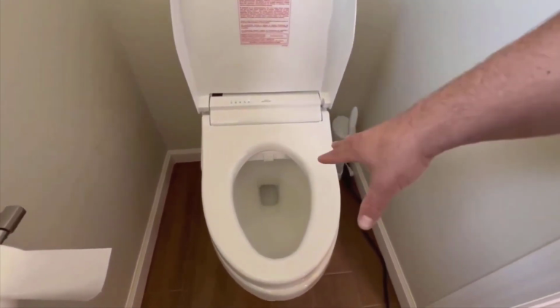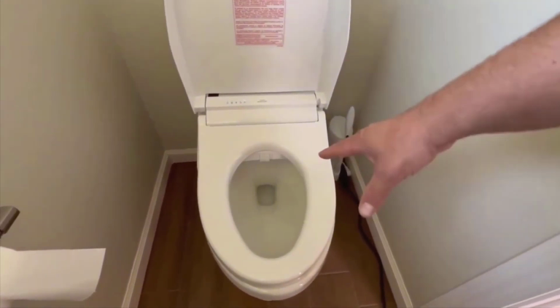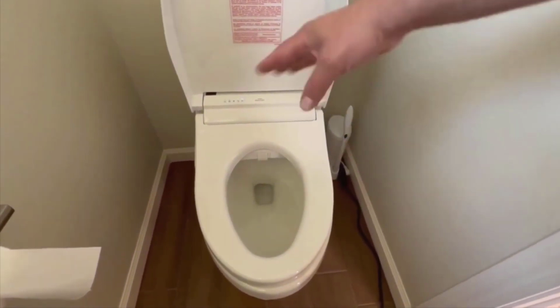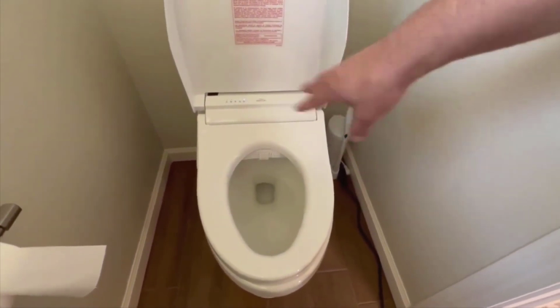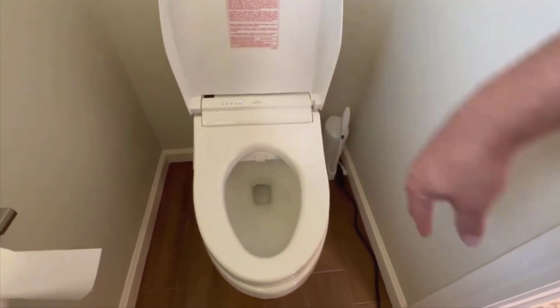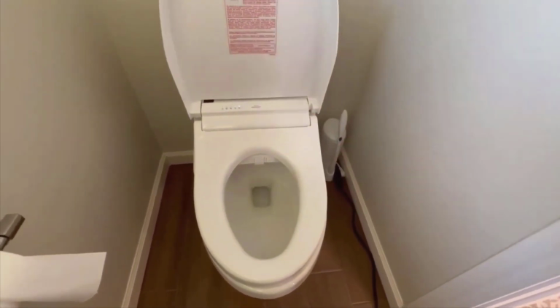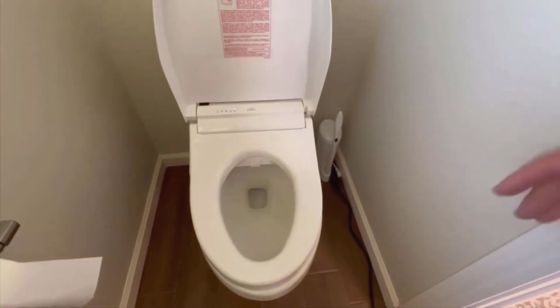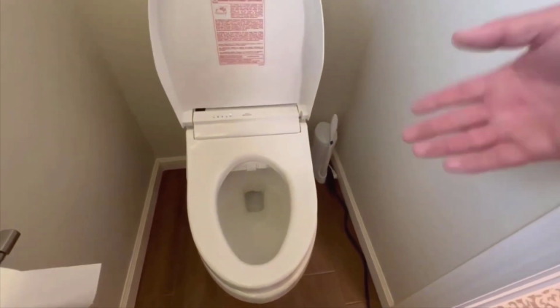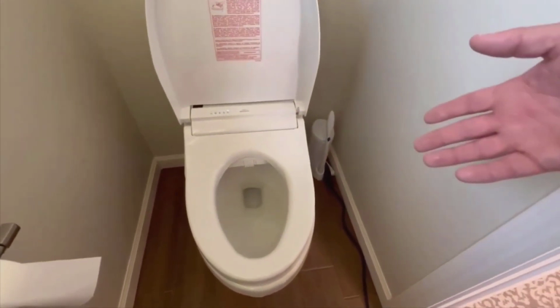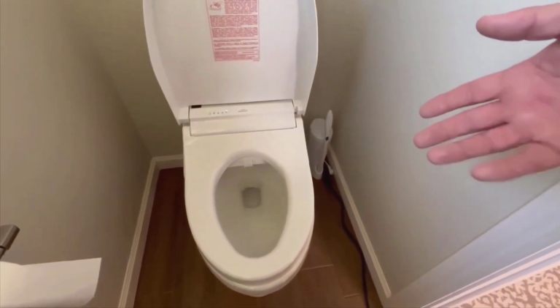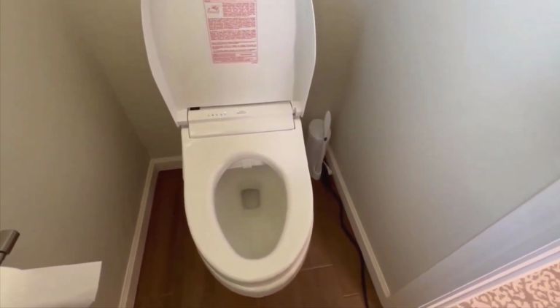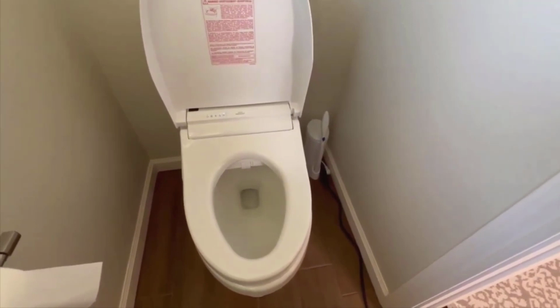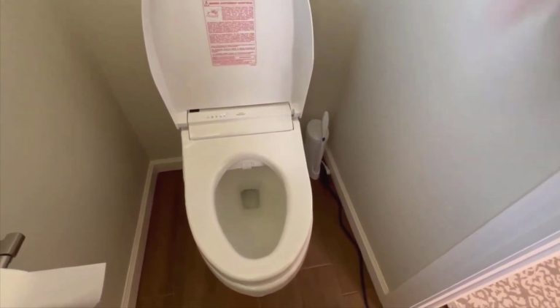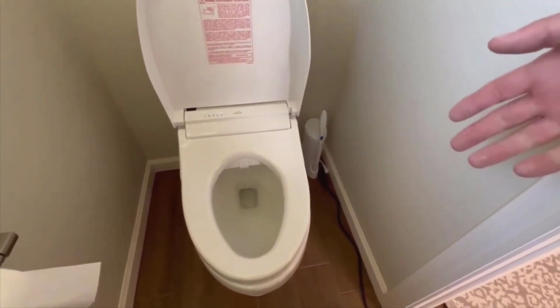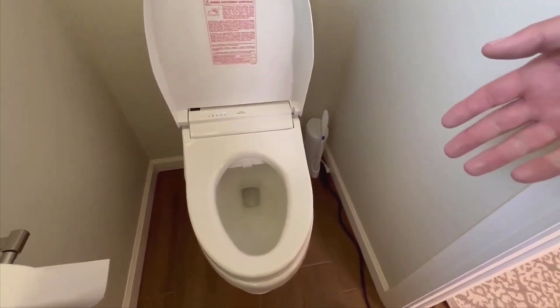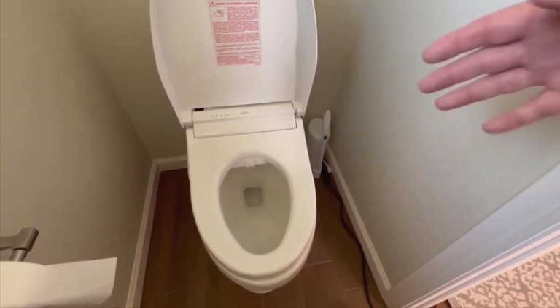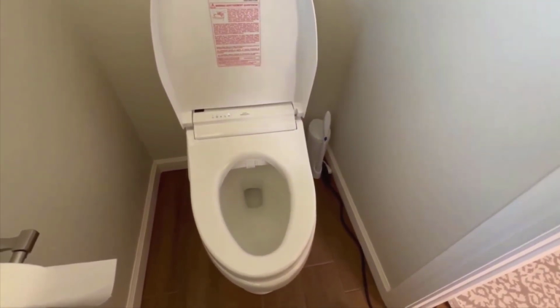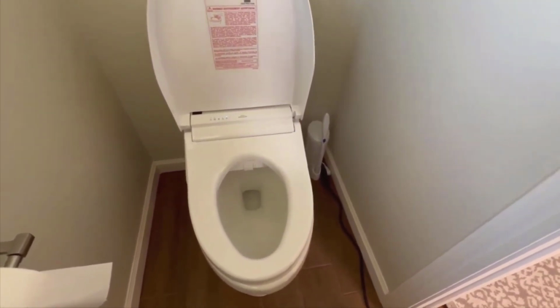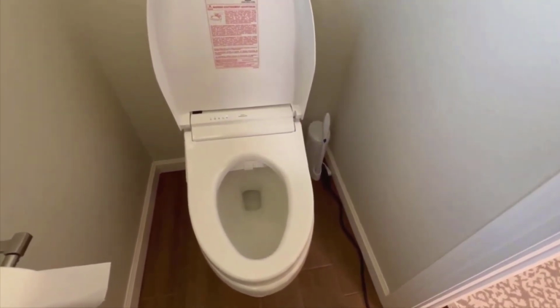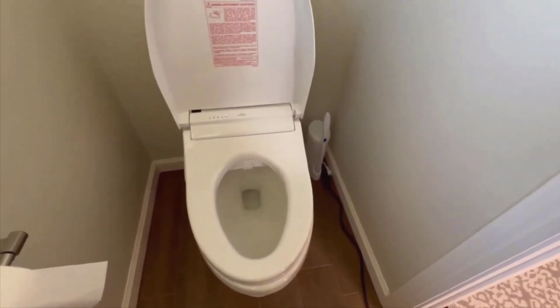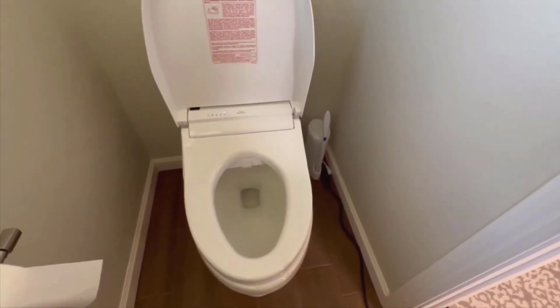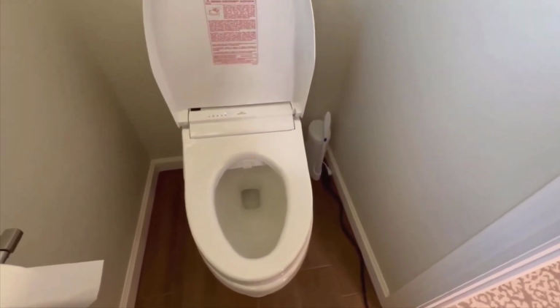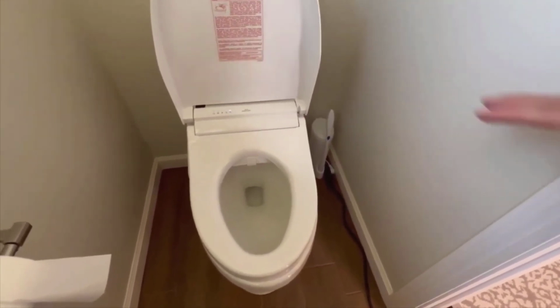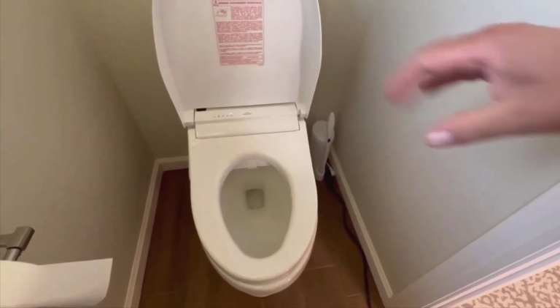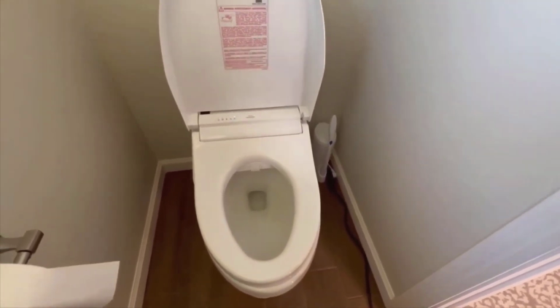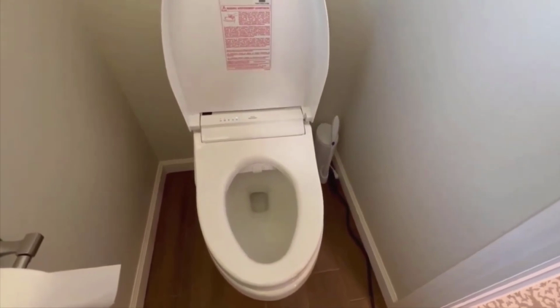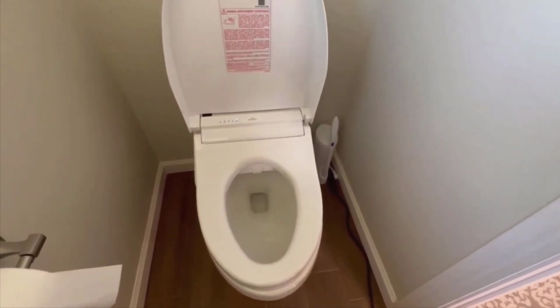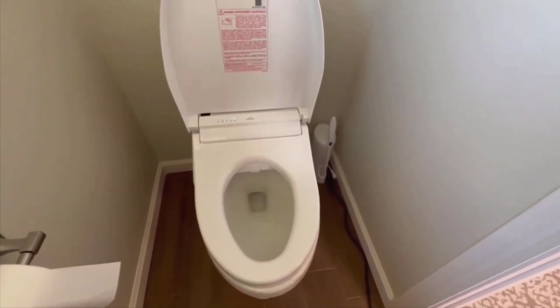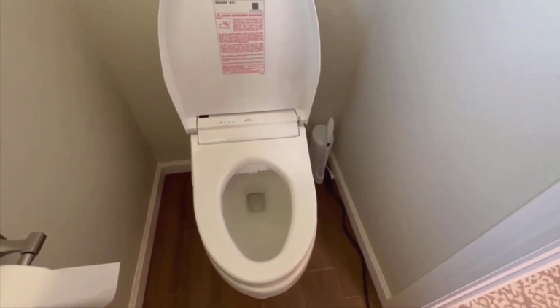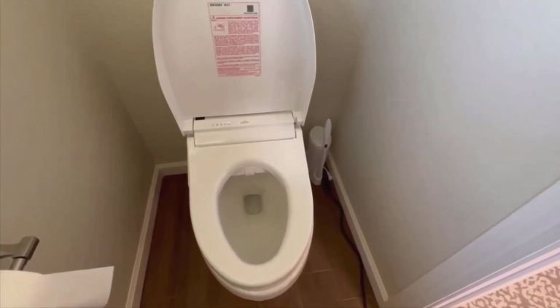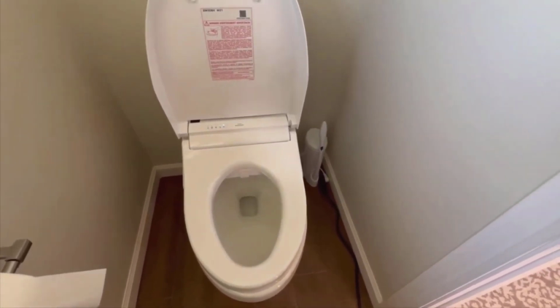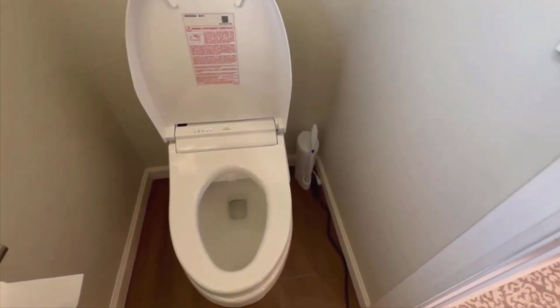This keeps it cleaner because everything's wet. You know, if you ever spit in the sink with toothpaste and haven't wet the sink down first, it tends to stick — similar deal here.